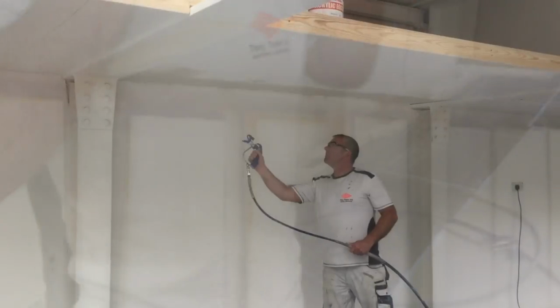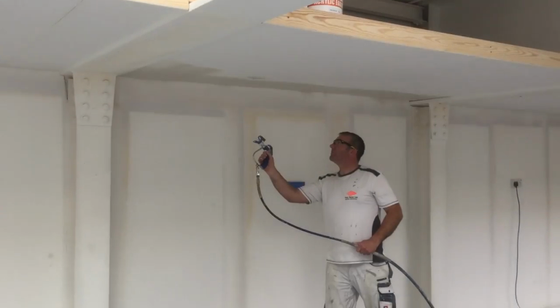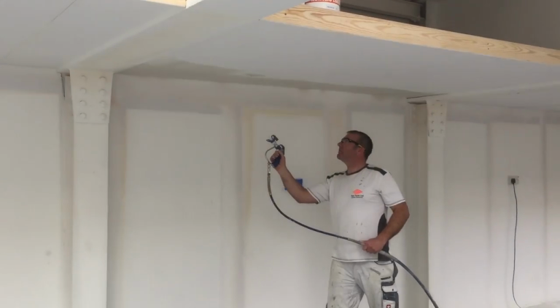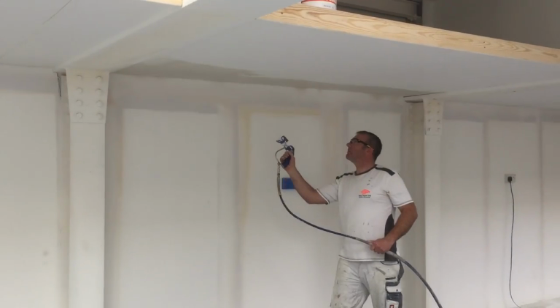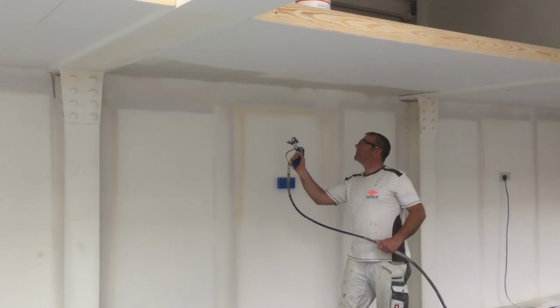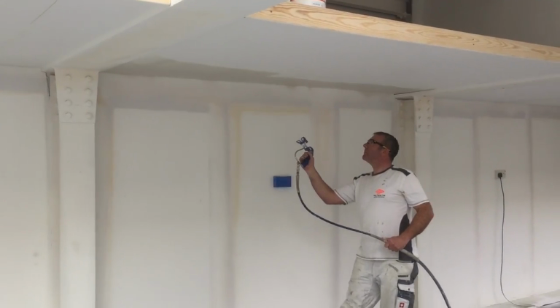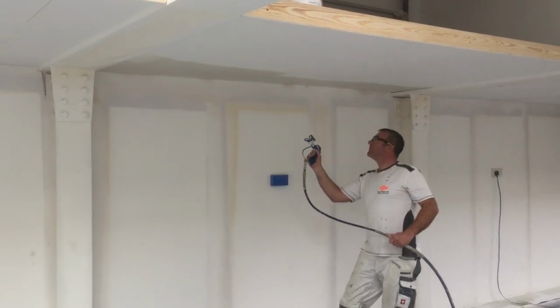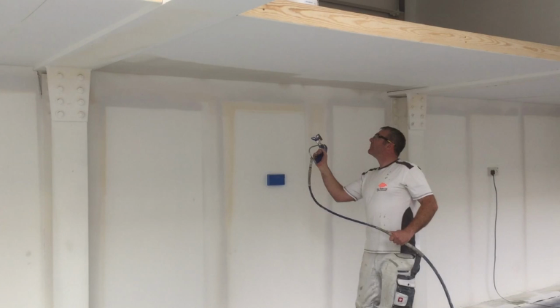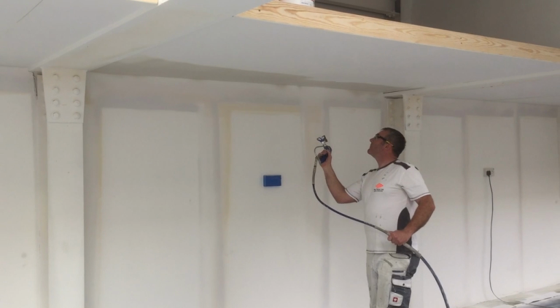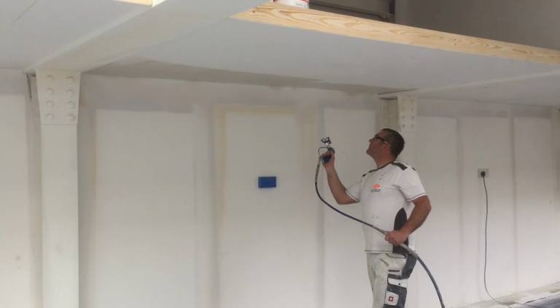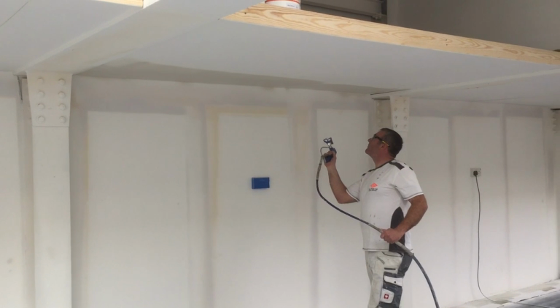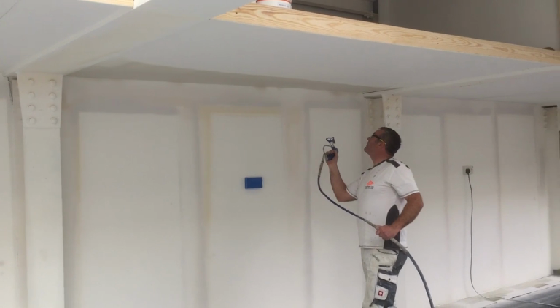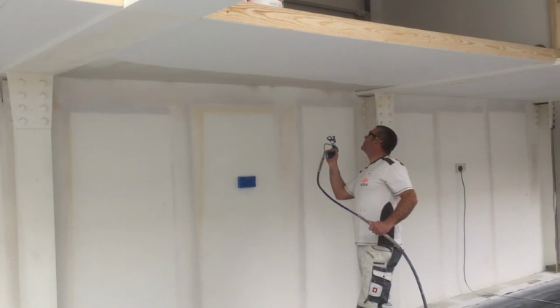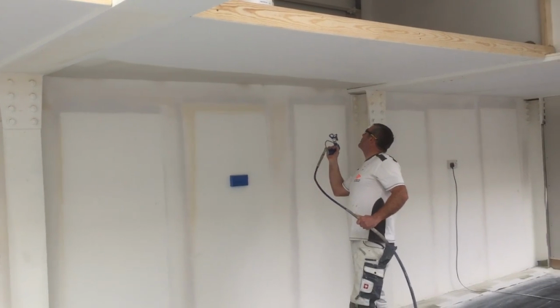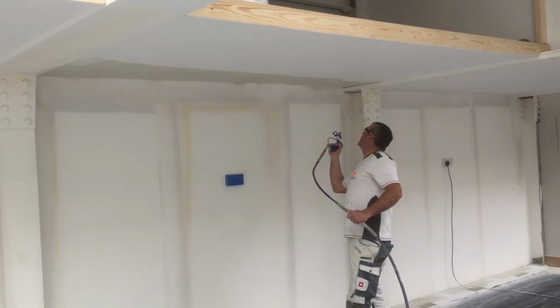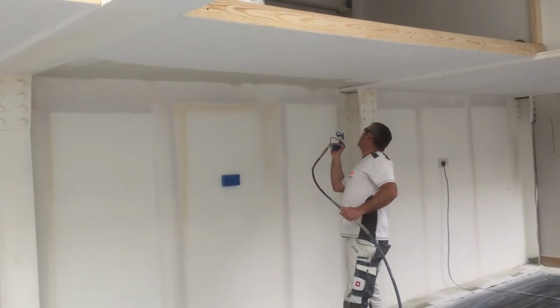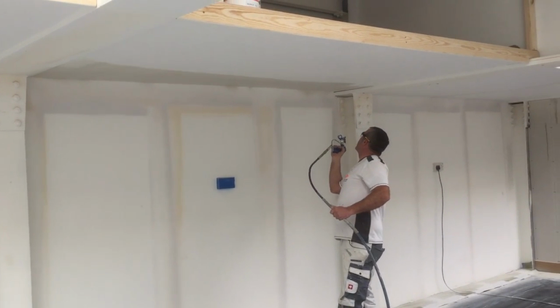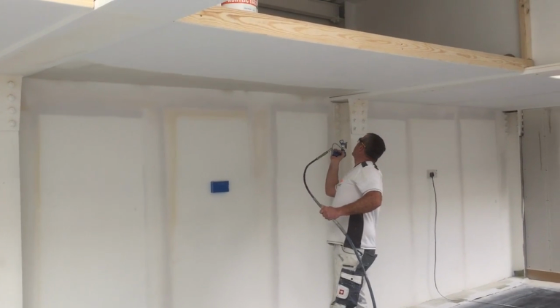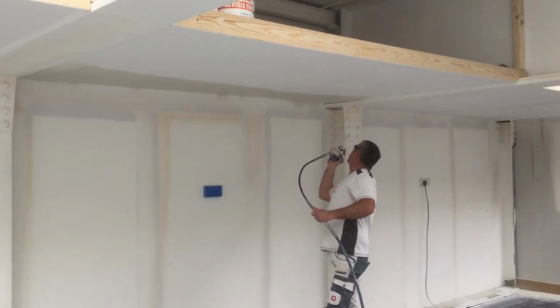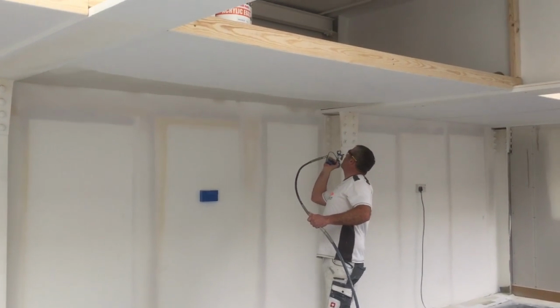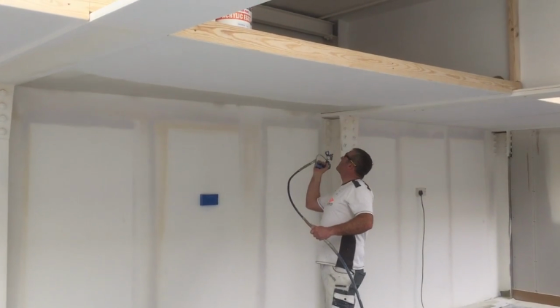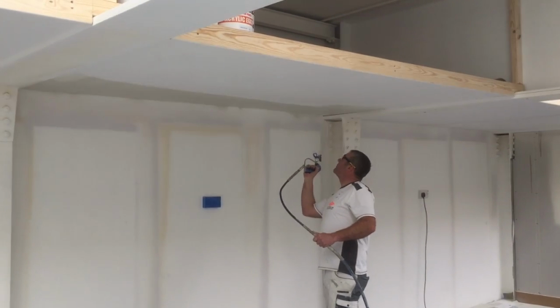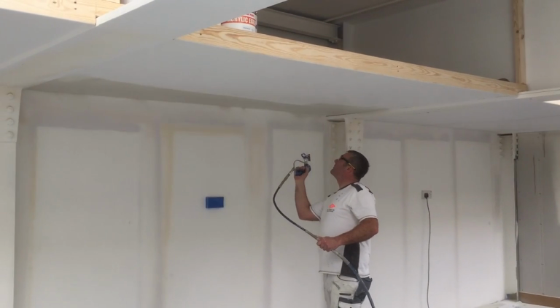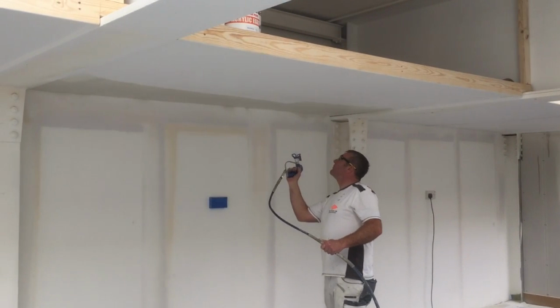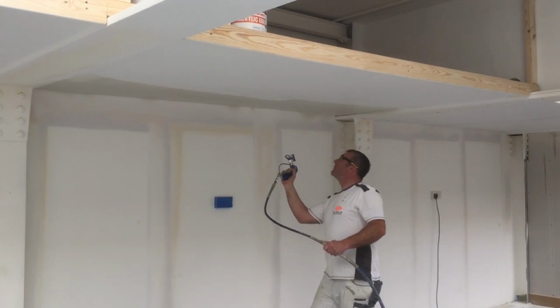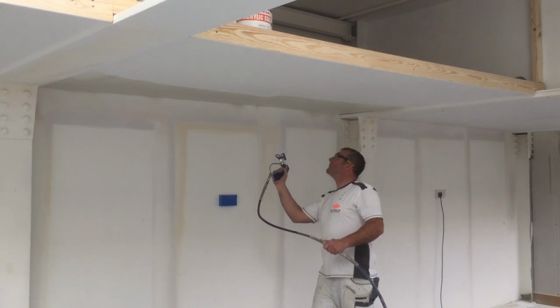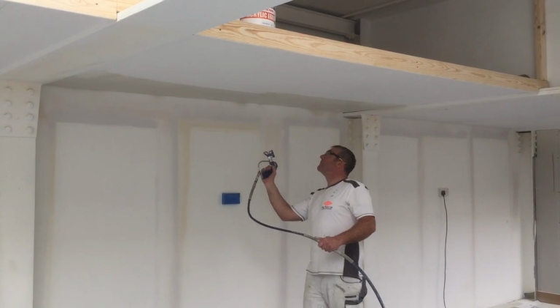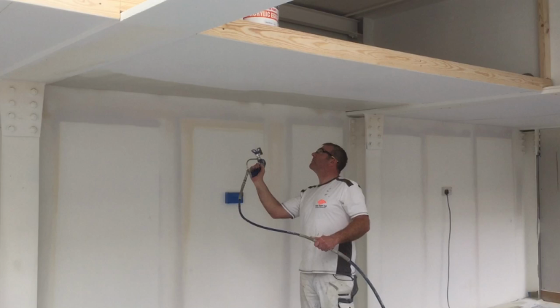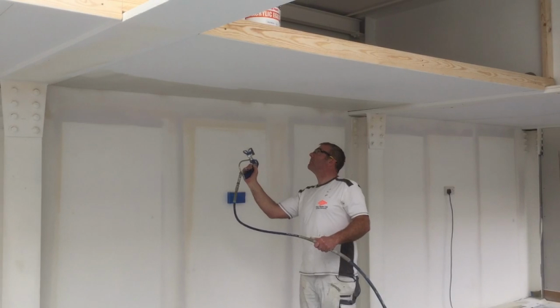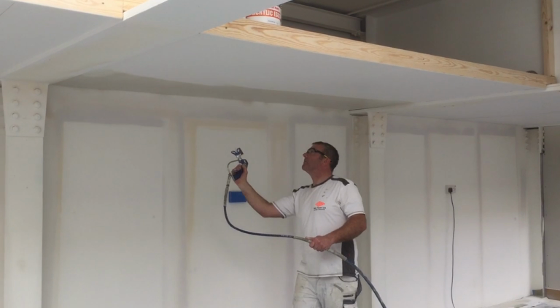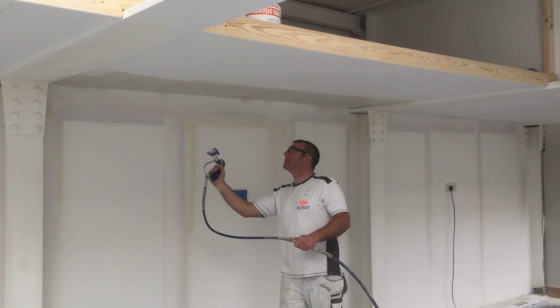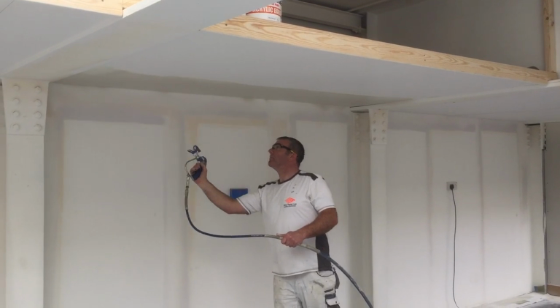The plaster is fantastic for ceilings. Just spray it one way and back again the other way — cross-hatch it until you get a nice, level consistency.